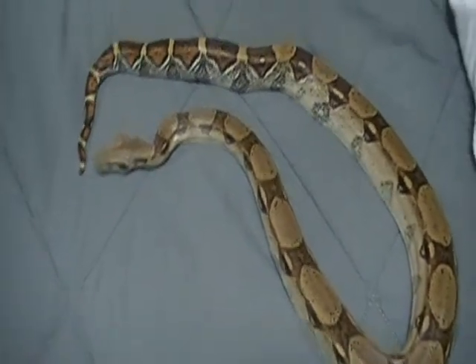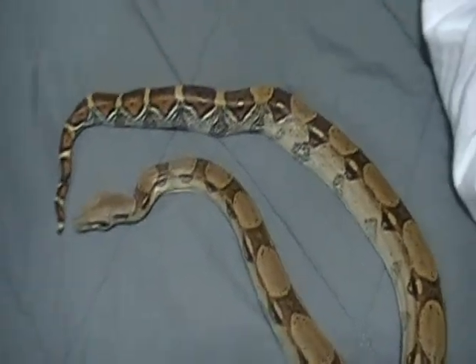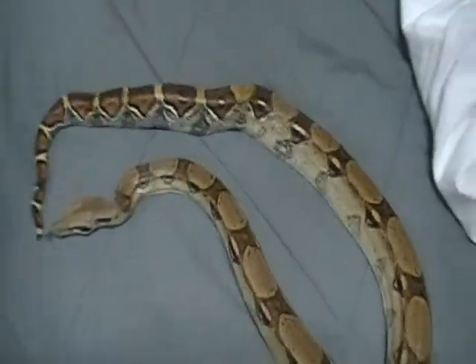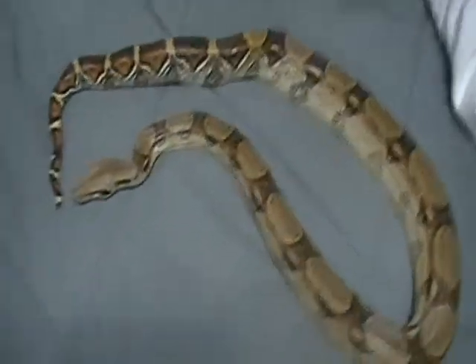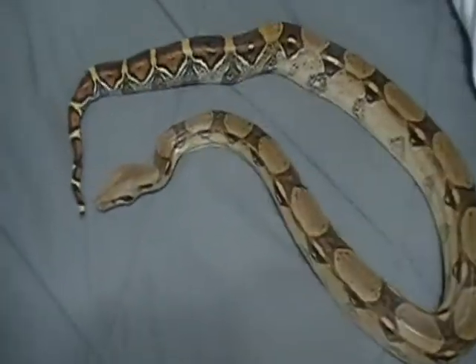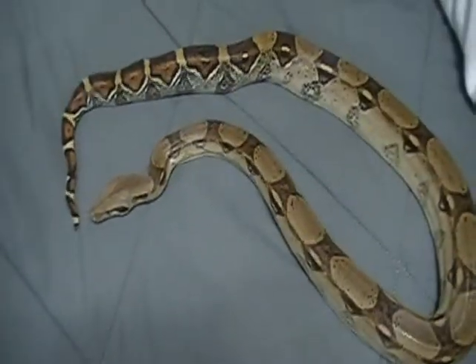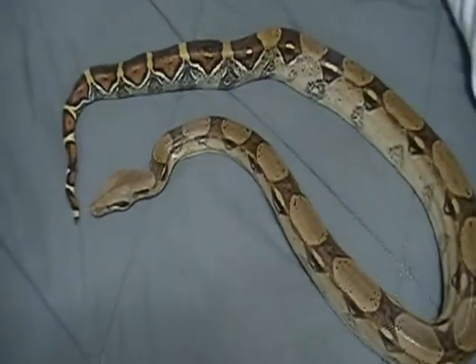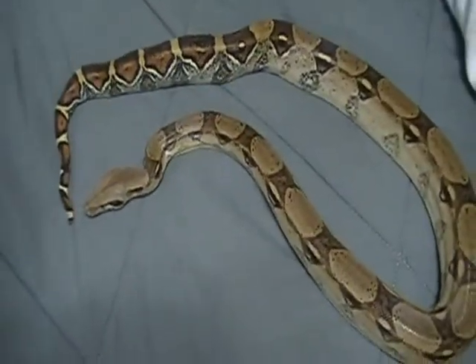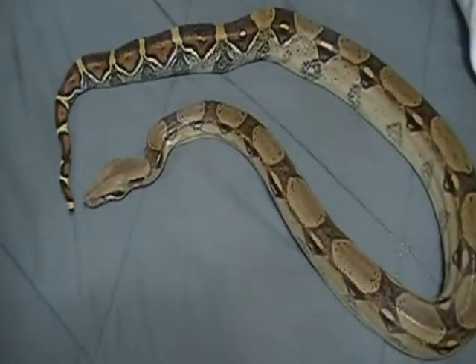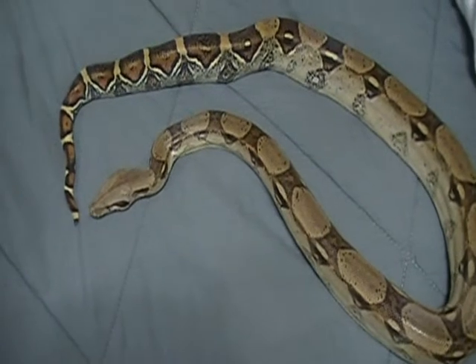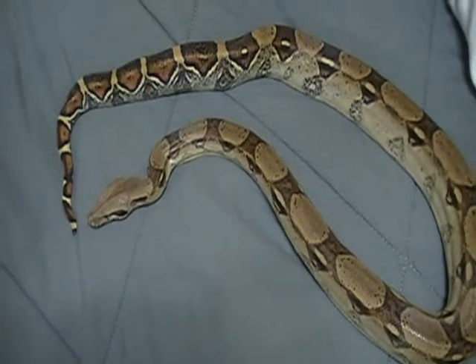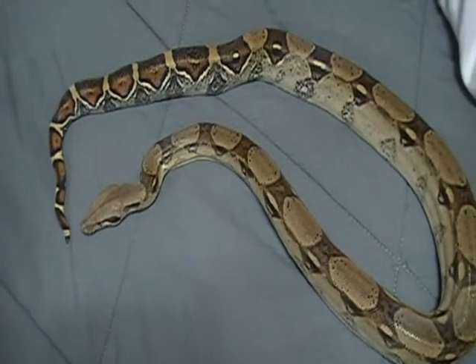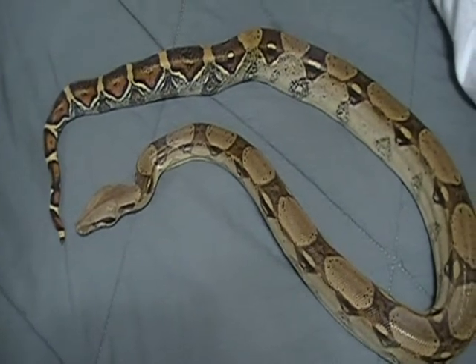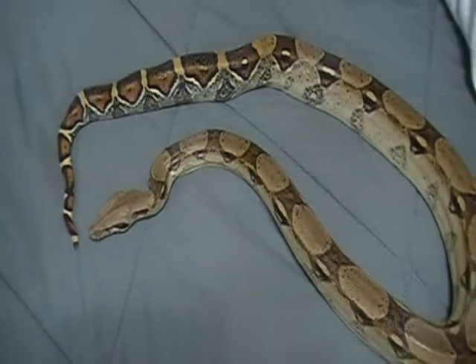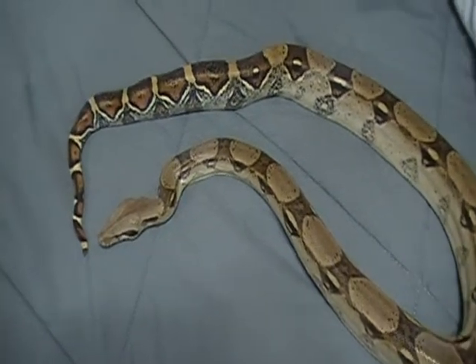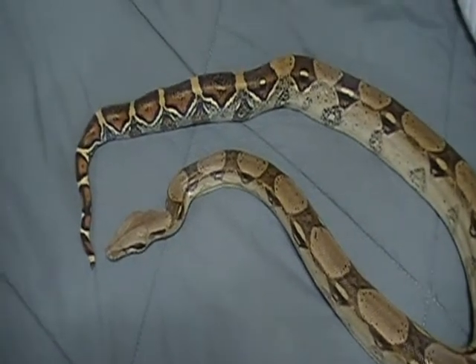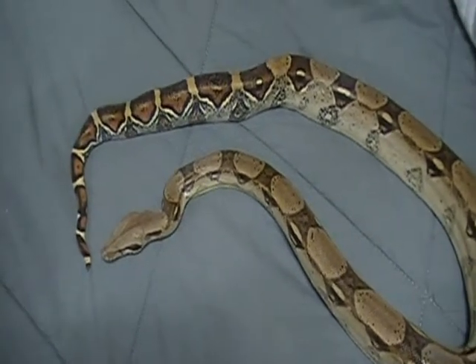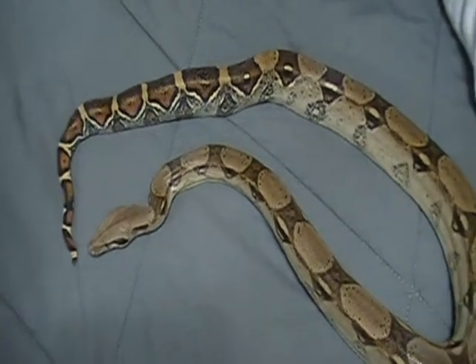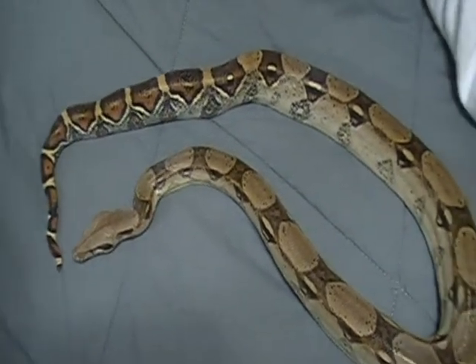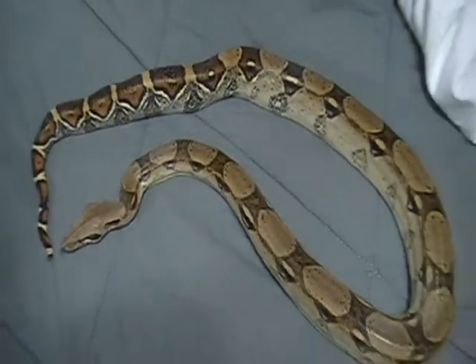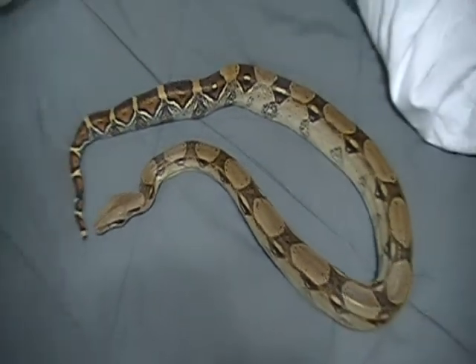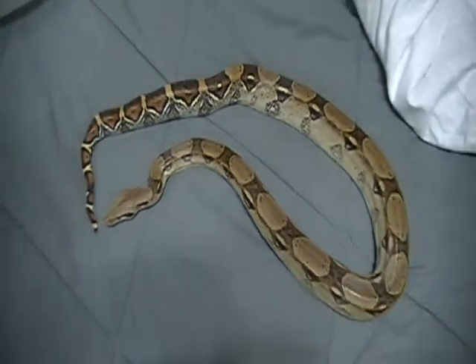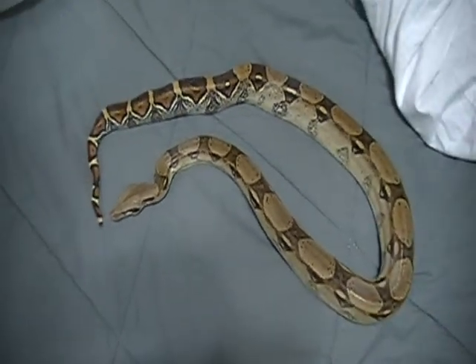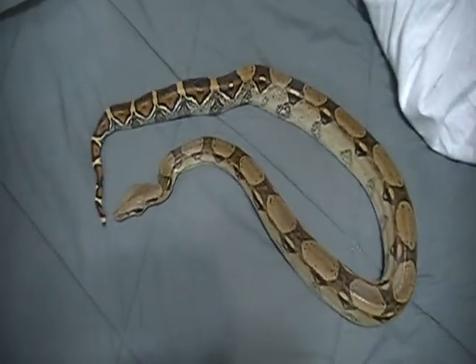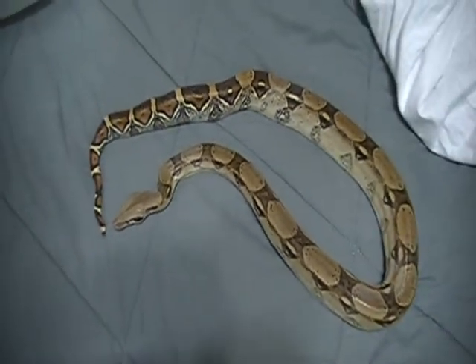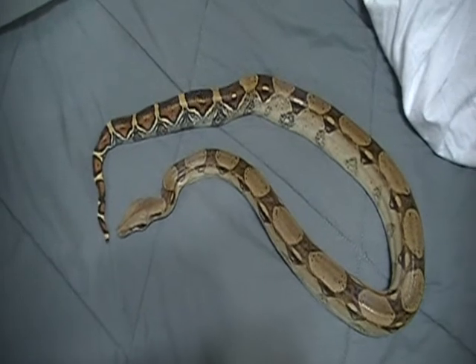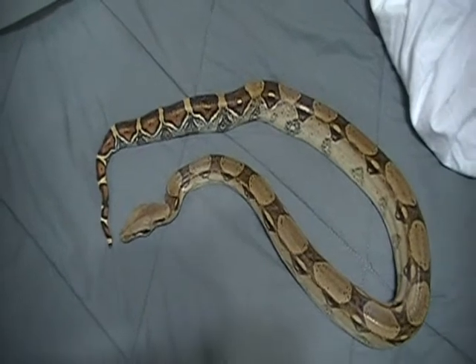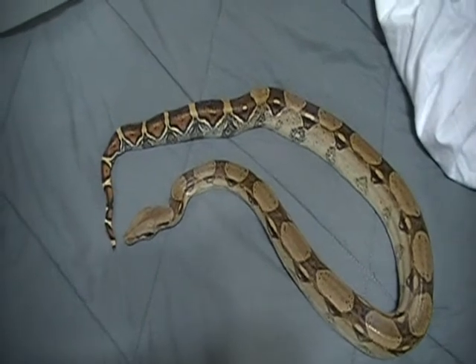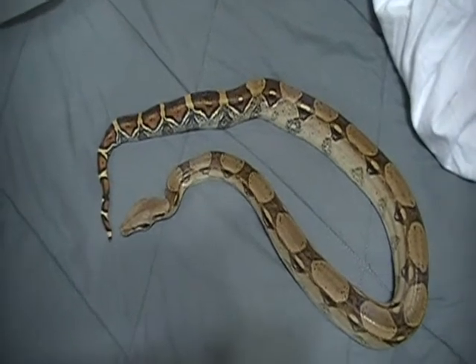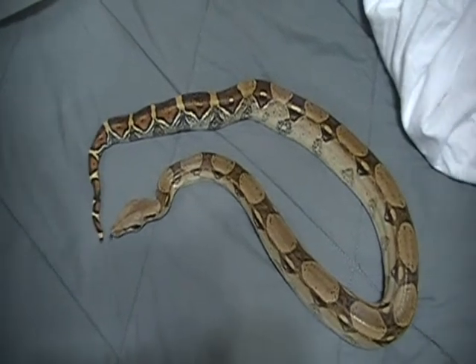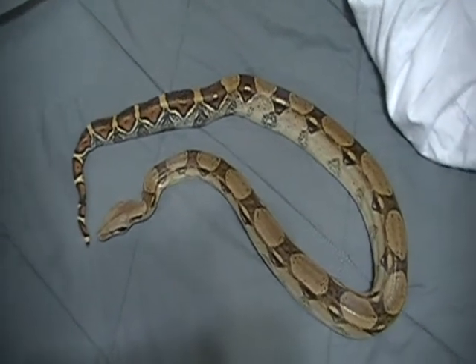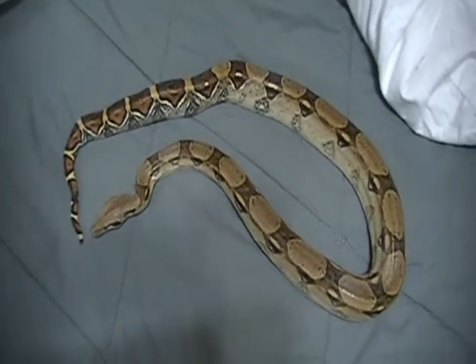So let me go ahead and show you guys the male. I'll put her up in a holding tub for now for the quarantine period, and then I'll show the next one.